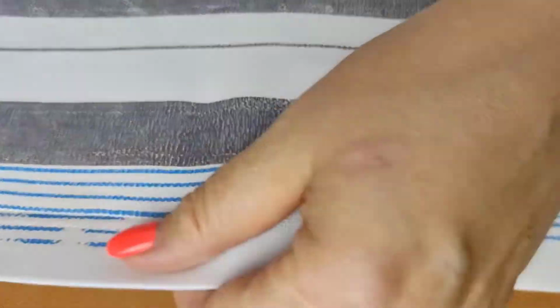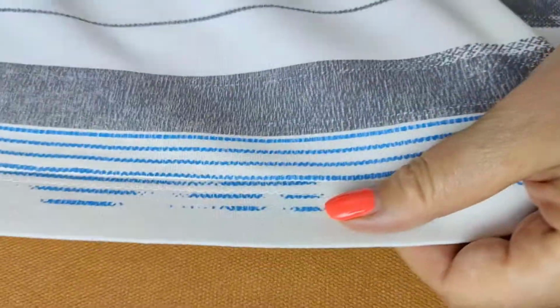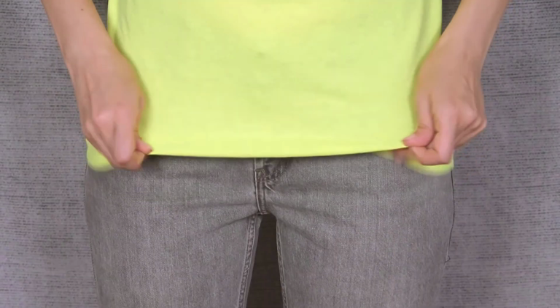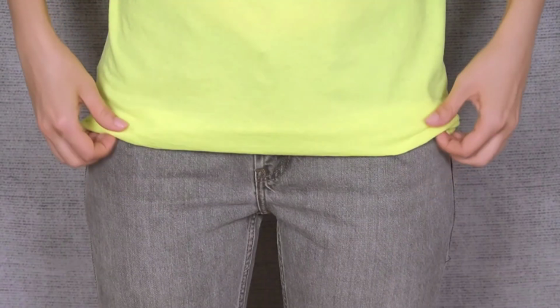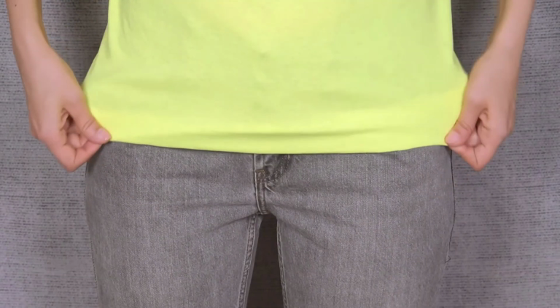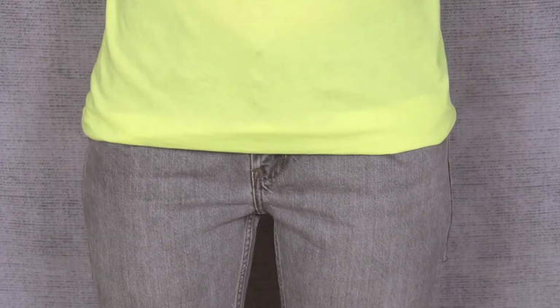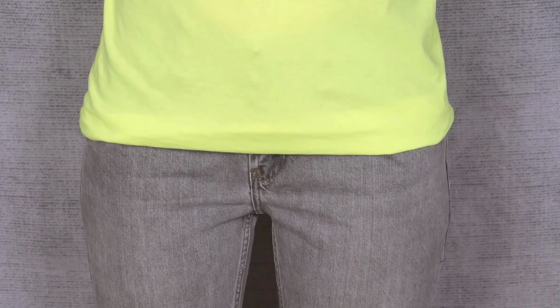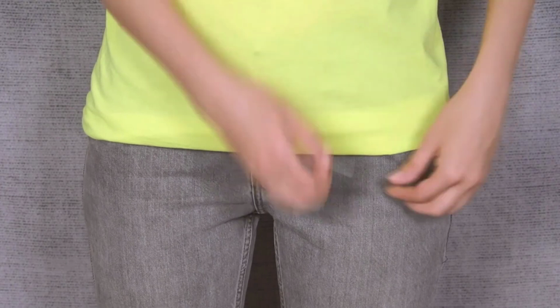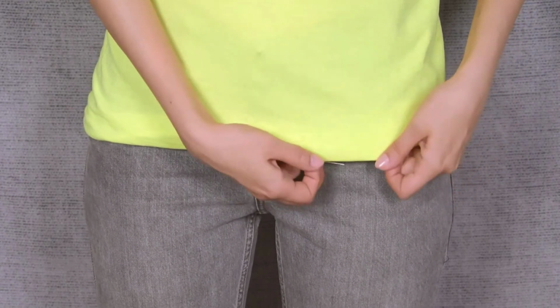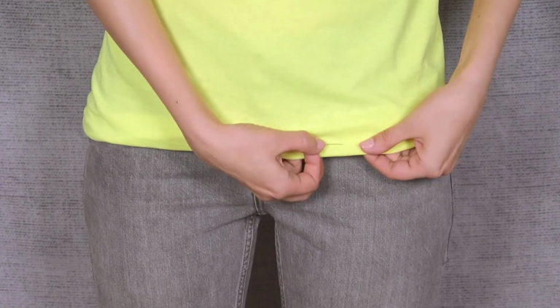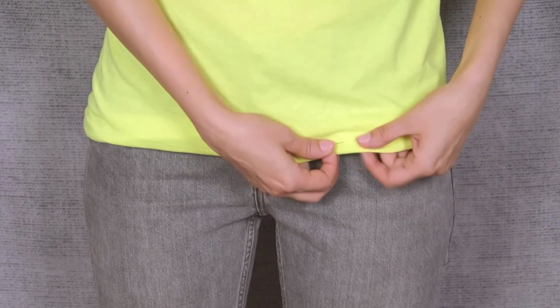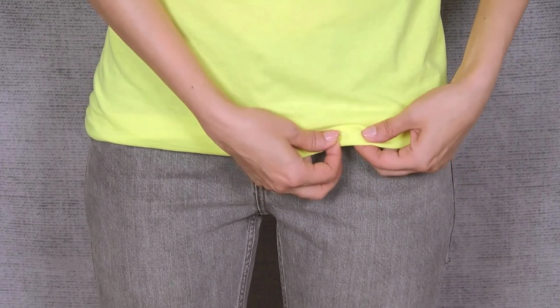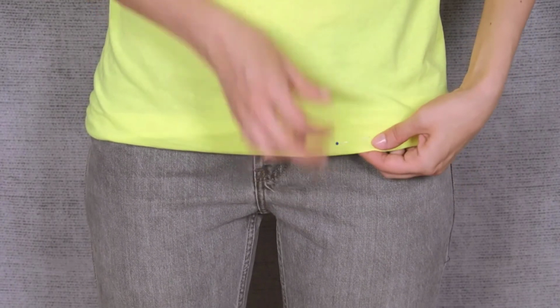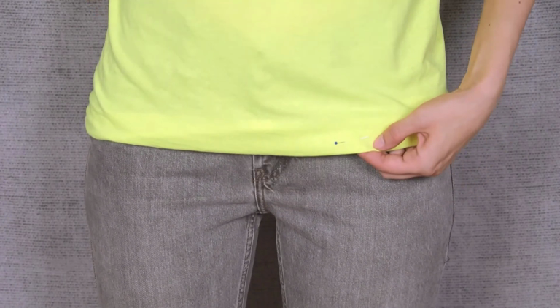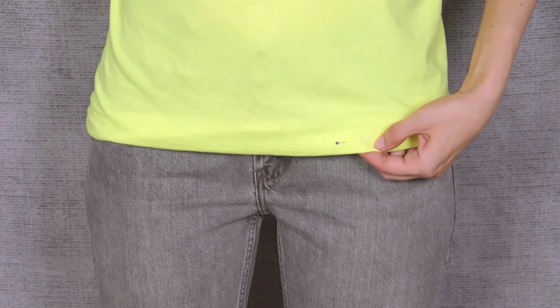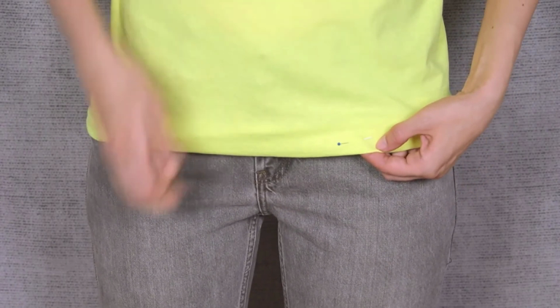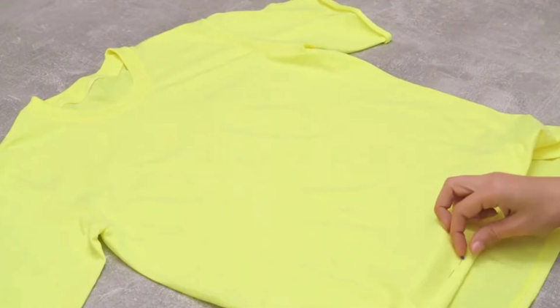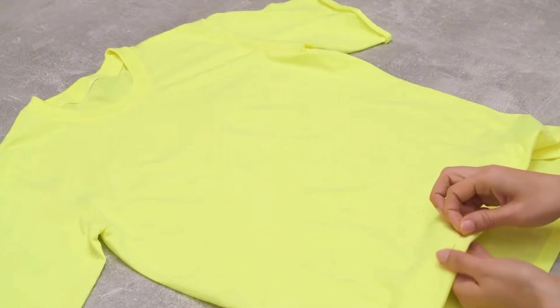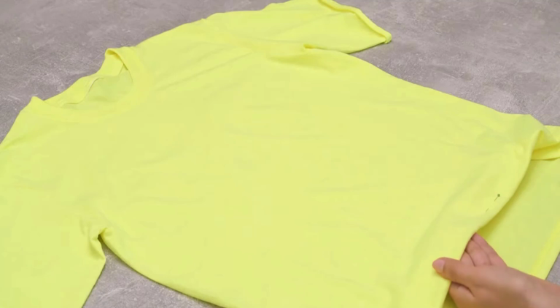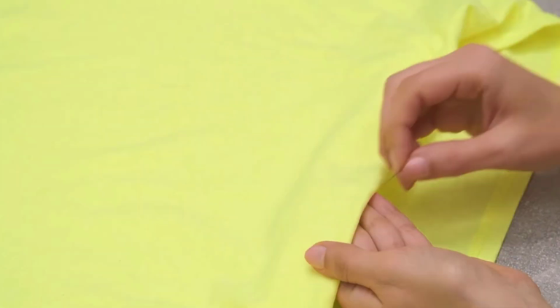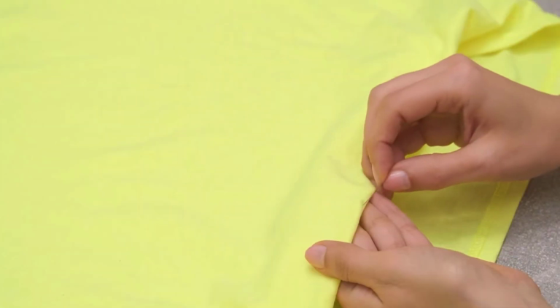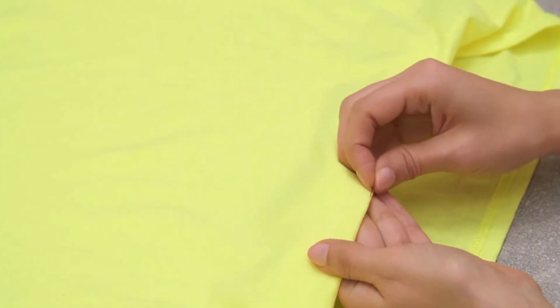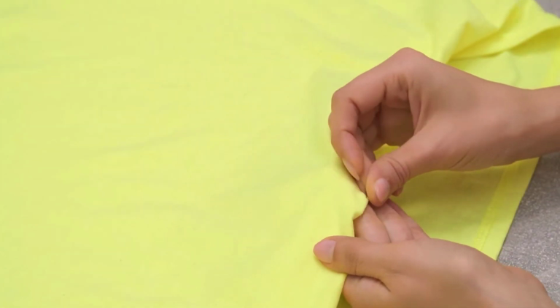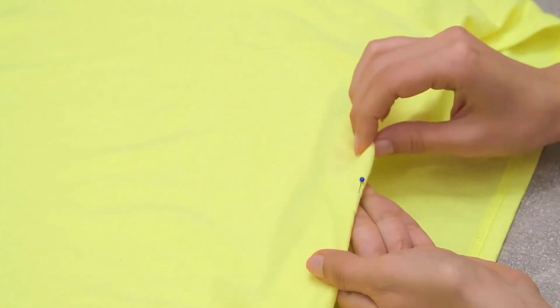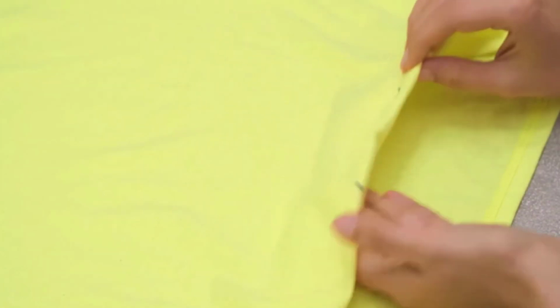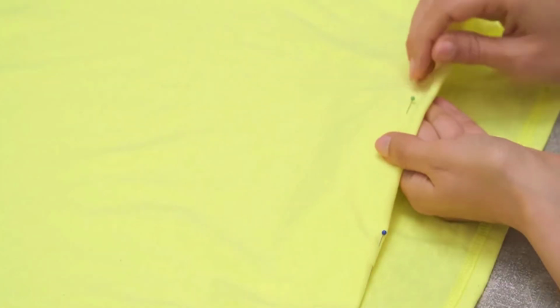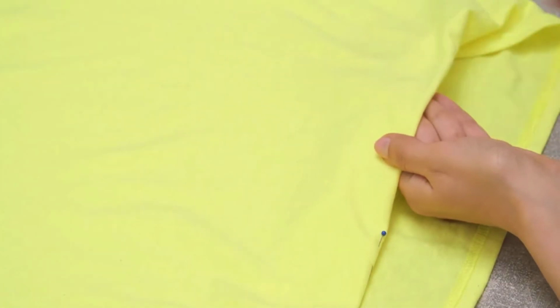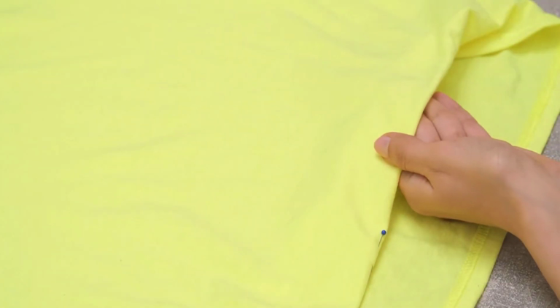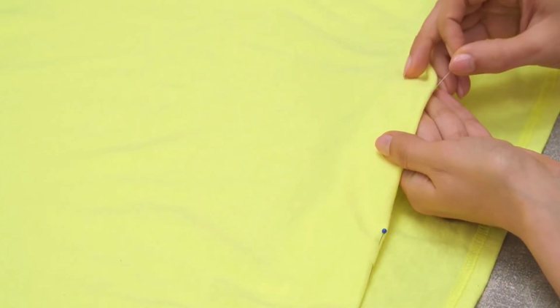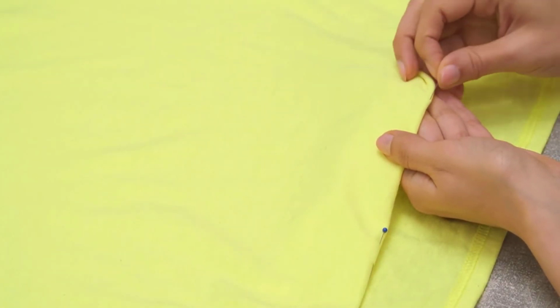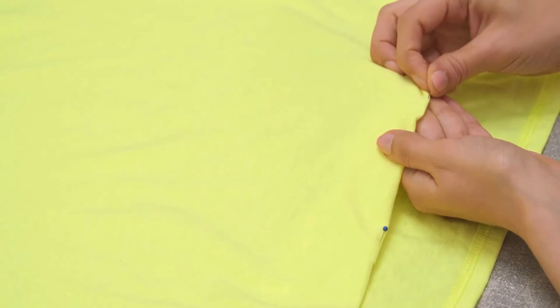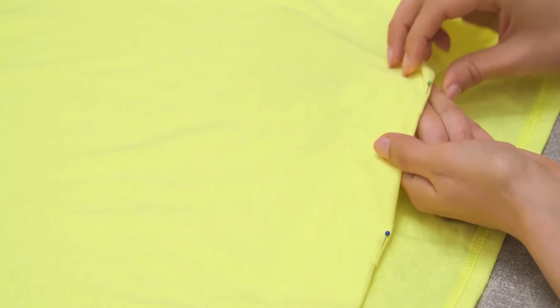In the second method, first wear your shirt and fold it where you want the new hem, then pin the fold in place. Lay the shirt flat on a surface and carefully remove the pins, attaching them to the edge of the fold.